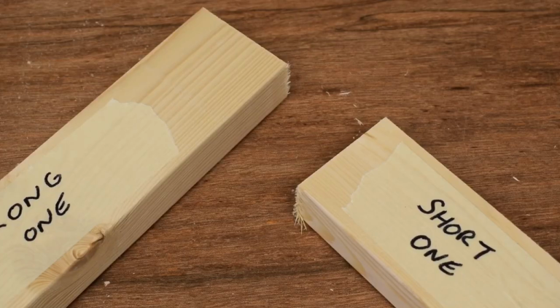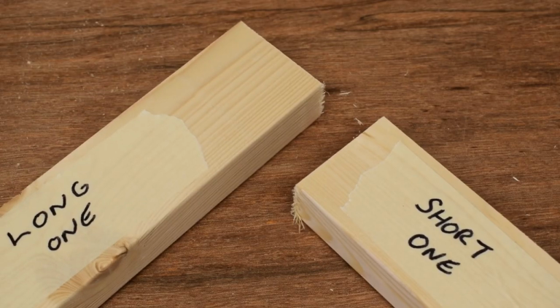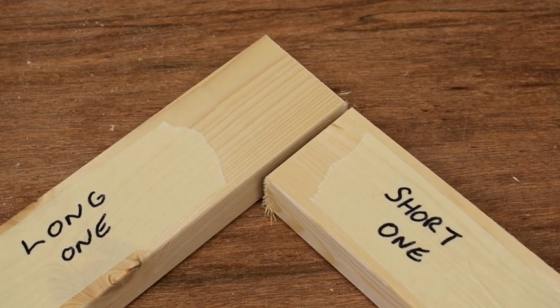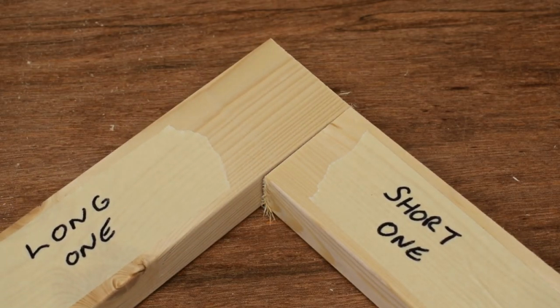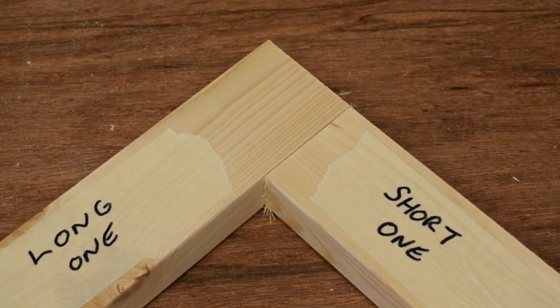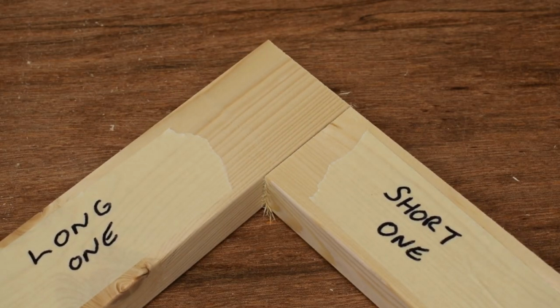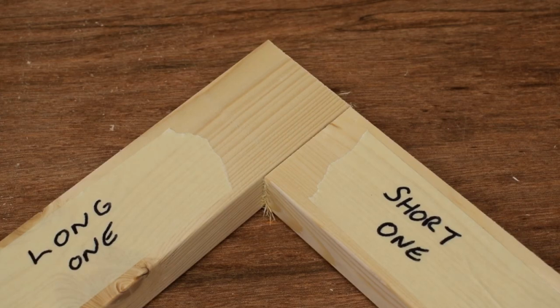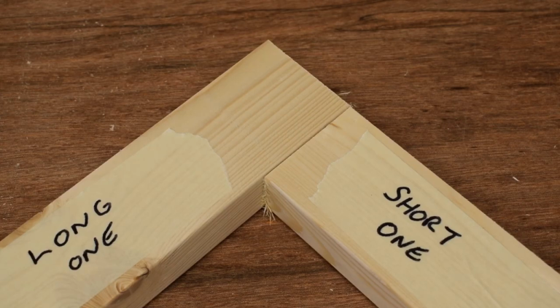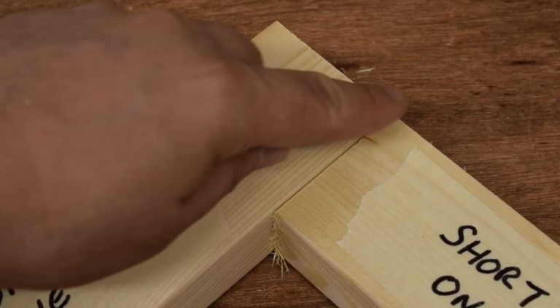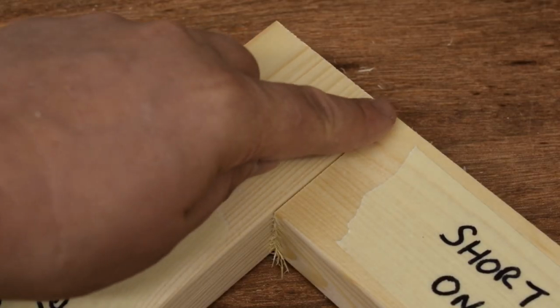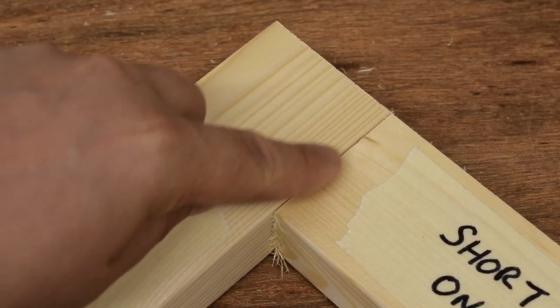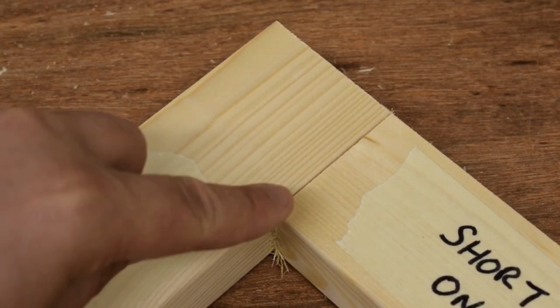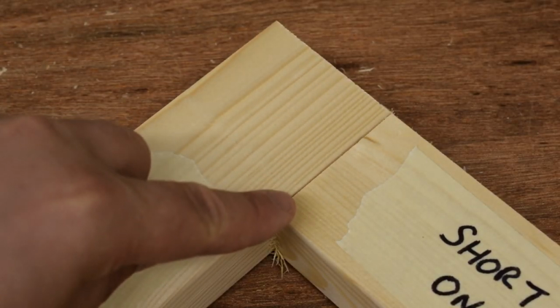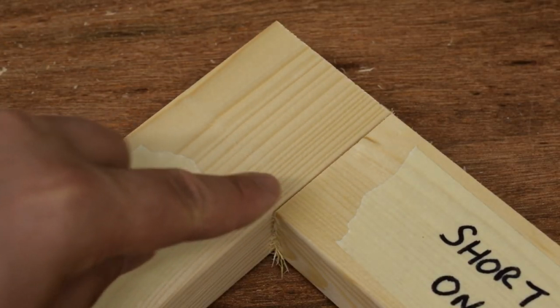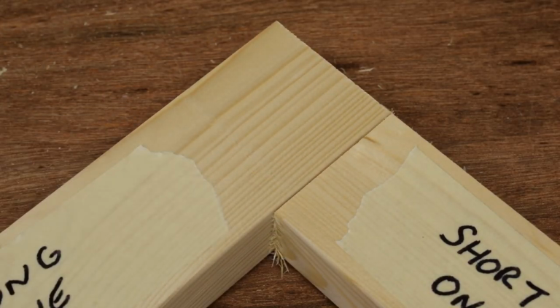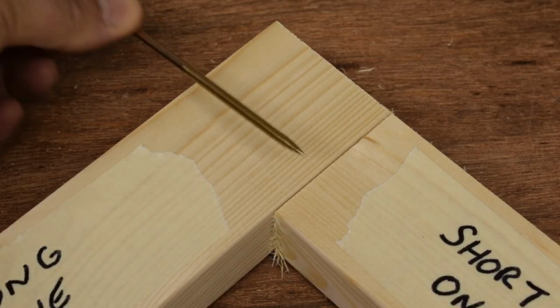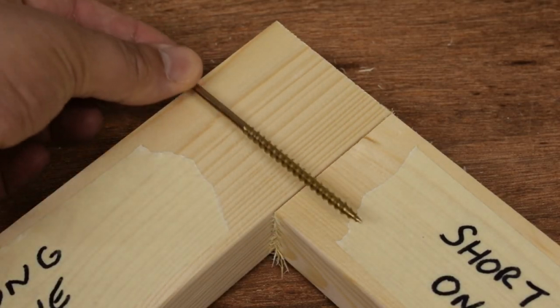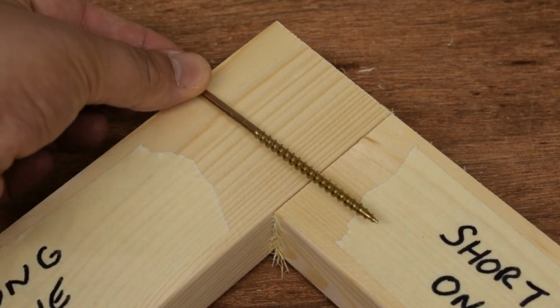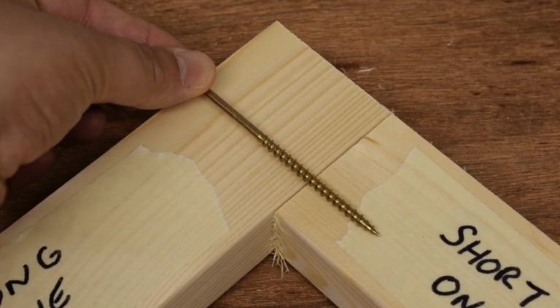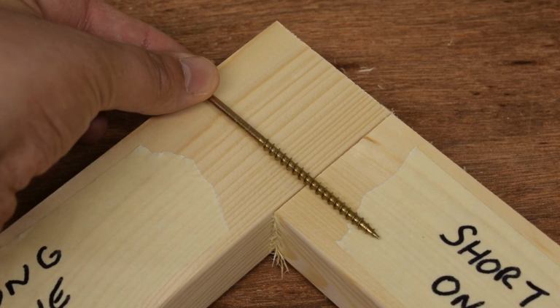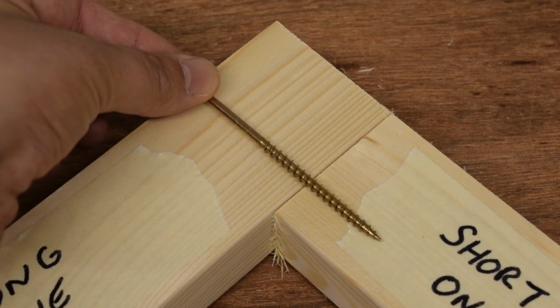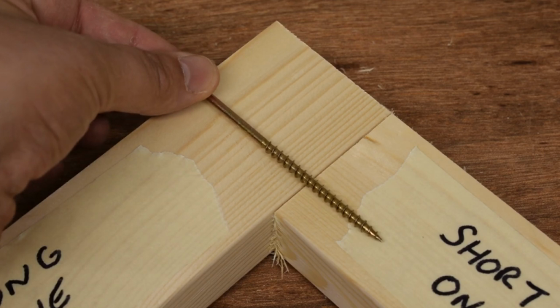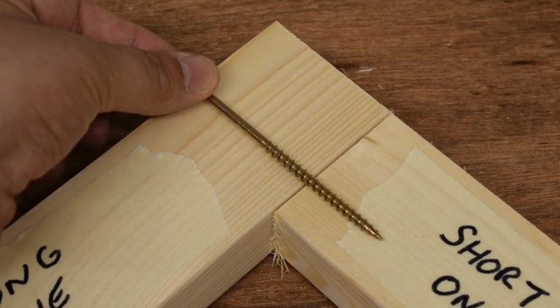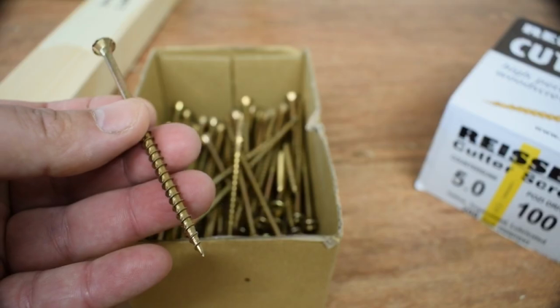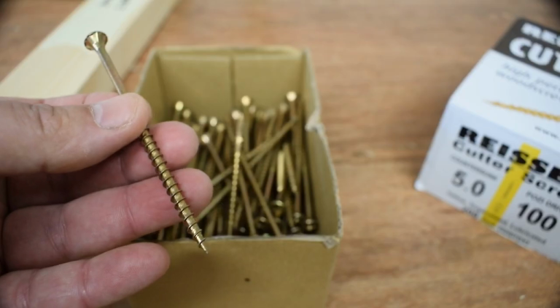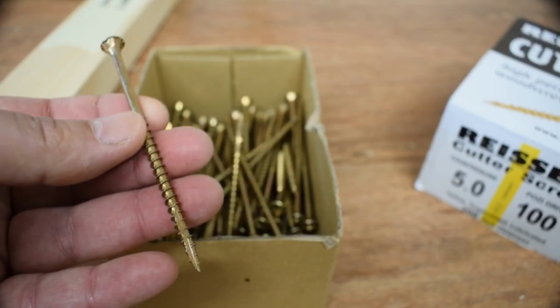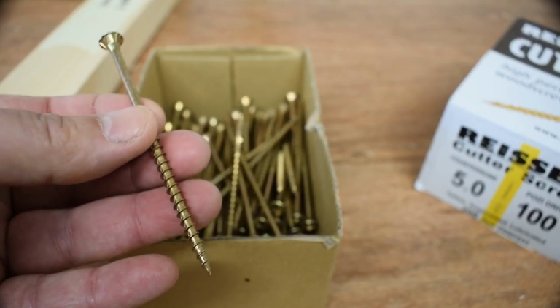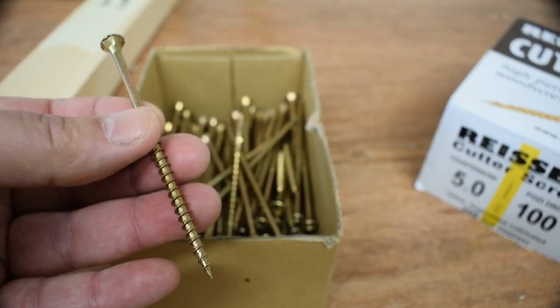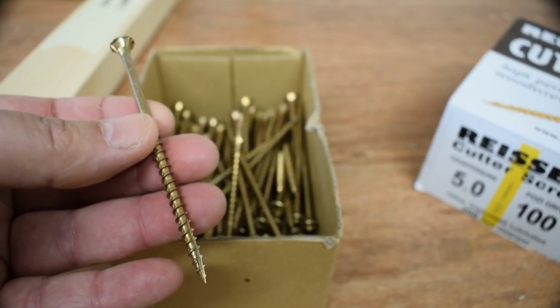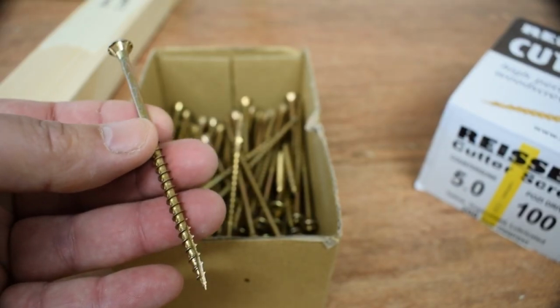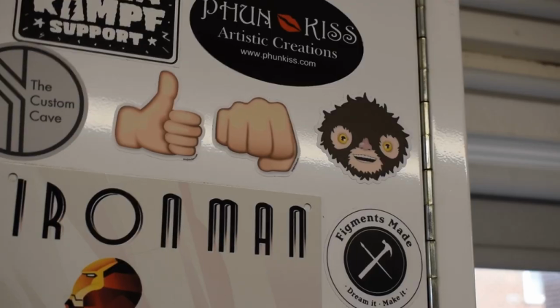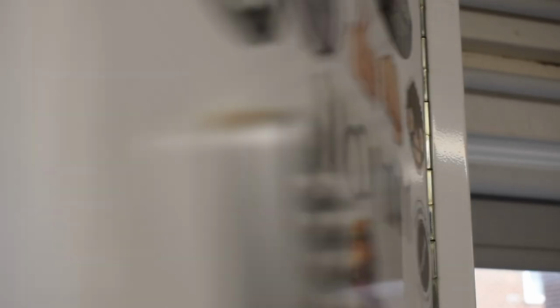We're going to join the pieces by putting a long one on top of the short one and gluing along this edge here. We're also going to screw through for extra strength, using self-piloting screws and really good quality glue.